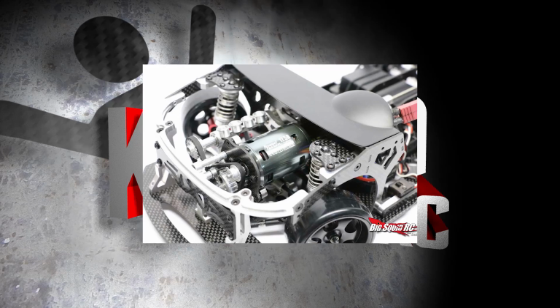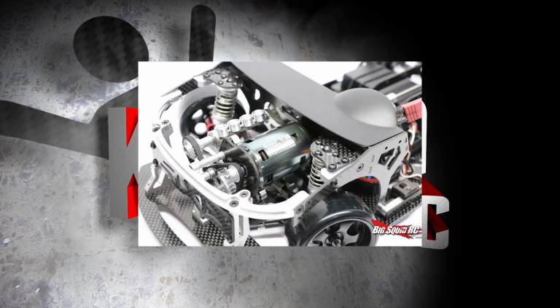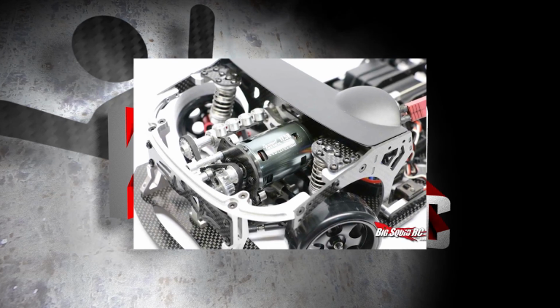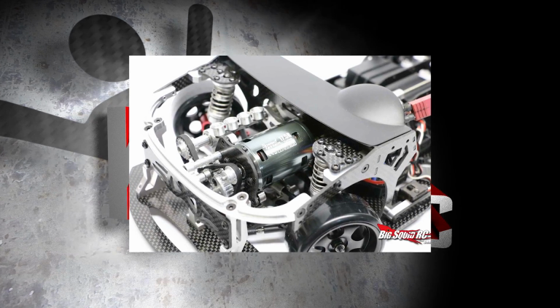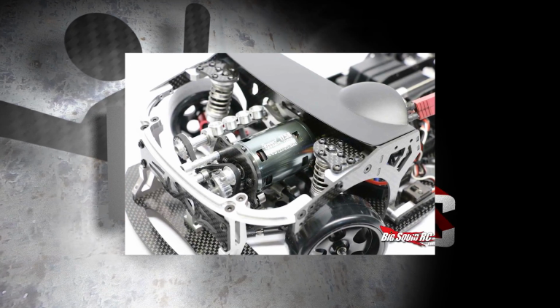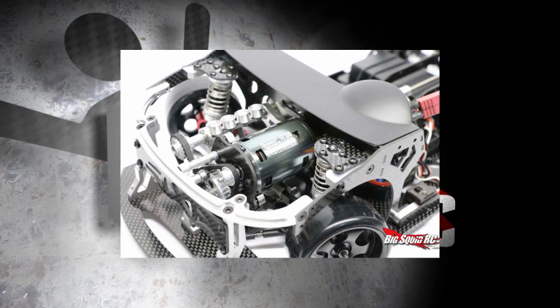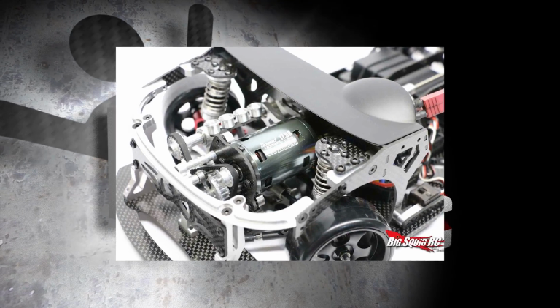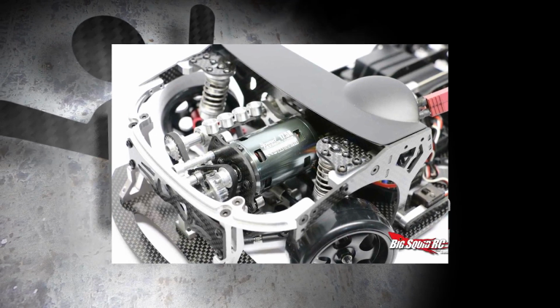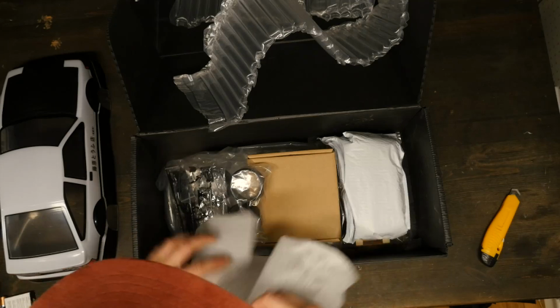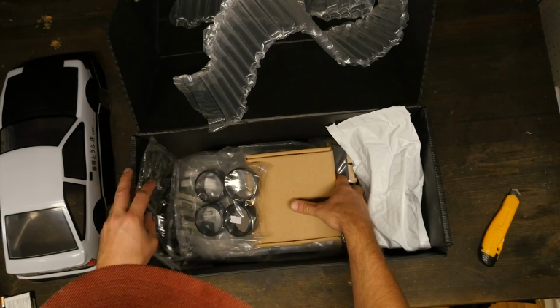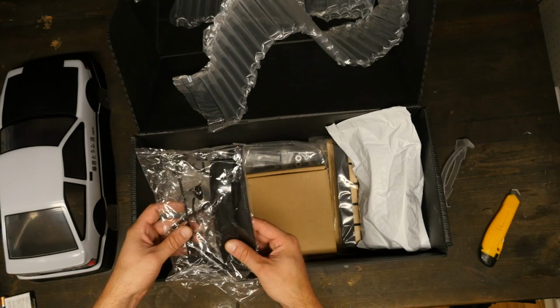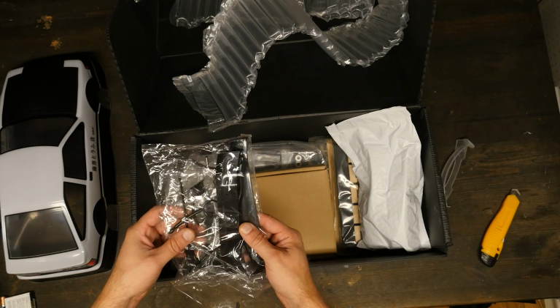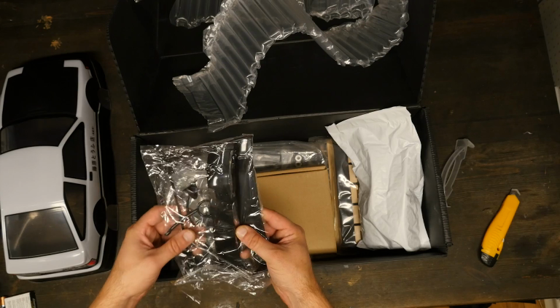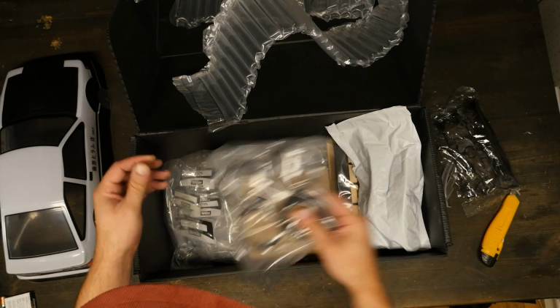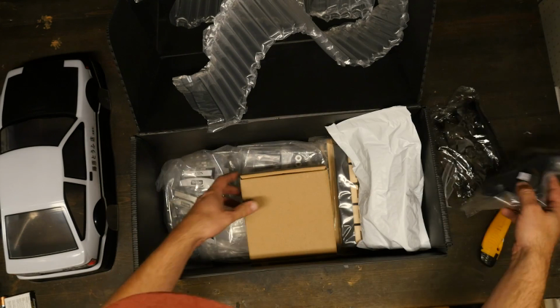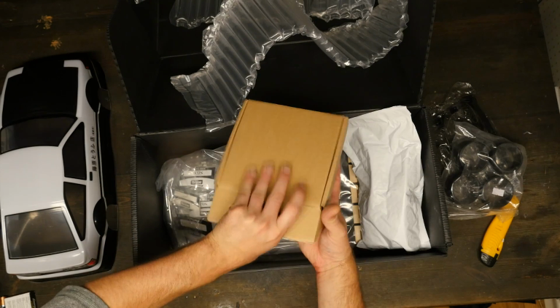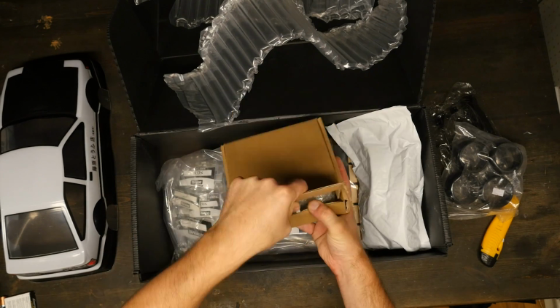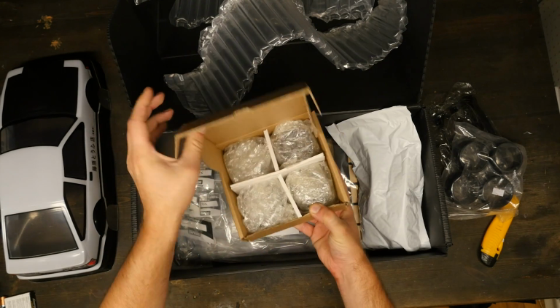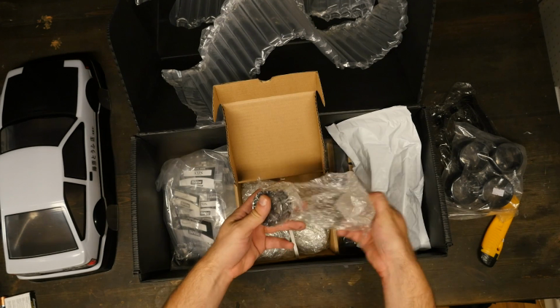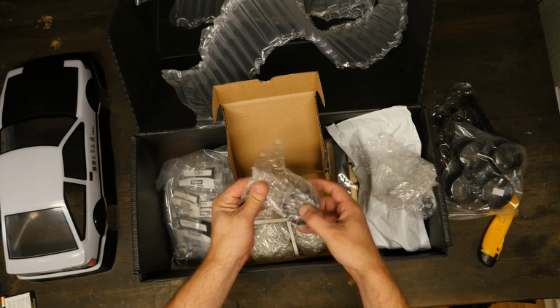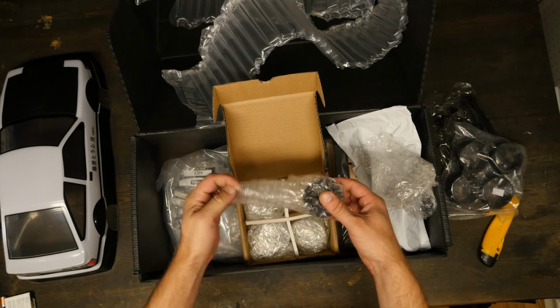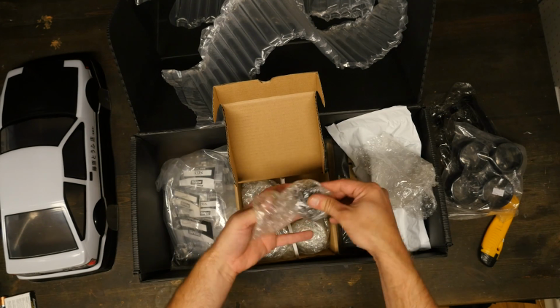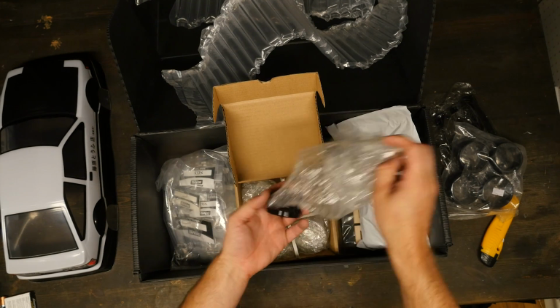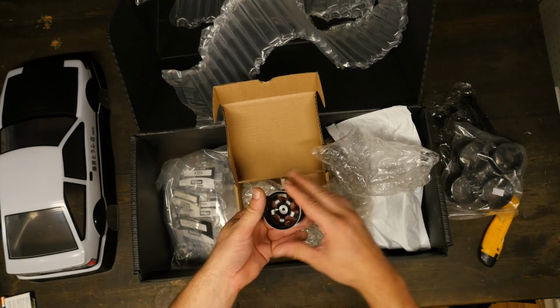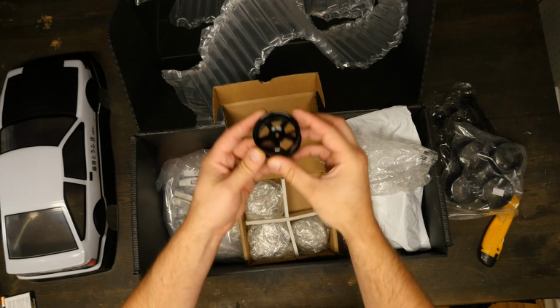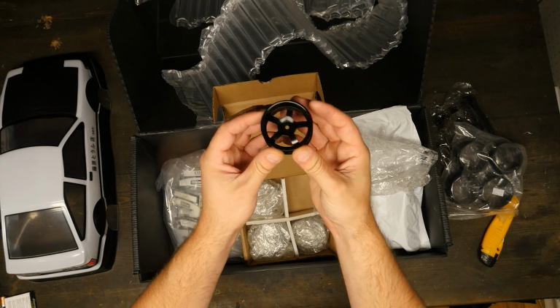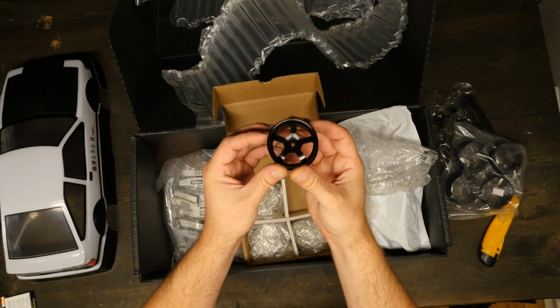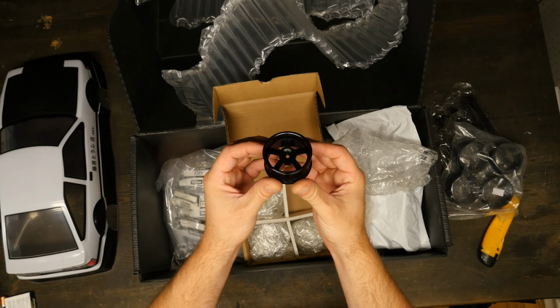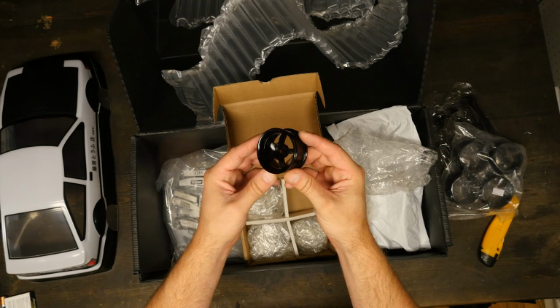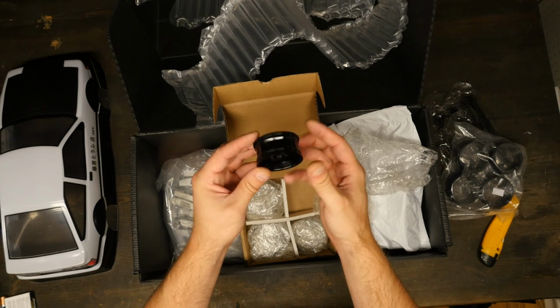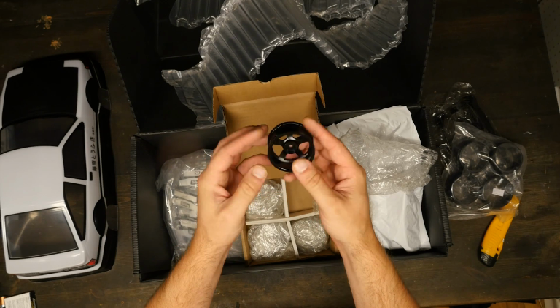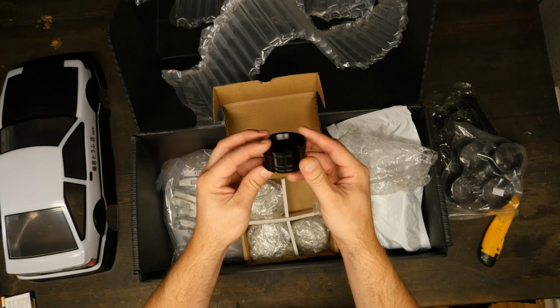Shout out goes to BigSquidRC for the sick-ass pics — they're the best ones on the net. The kit is almost a hundred percent aluminum. These are f***ing aluminum. Holy shit, these are f***ing aluminum.